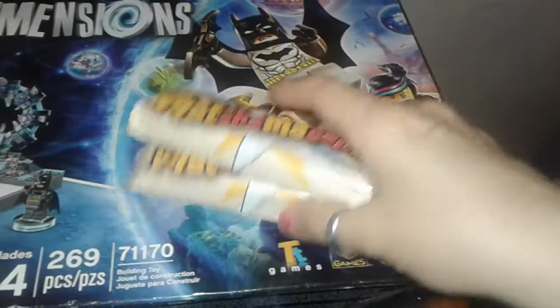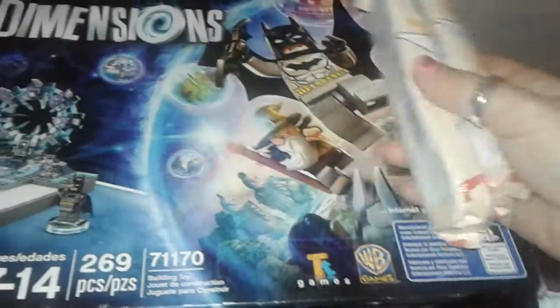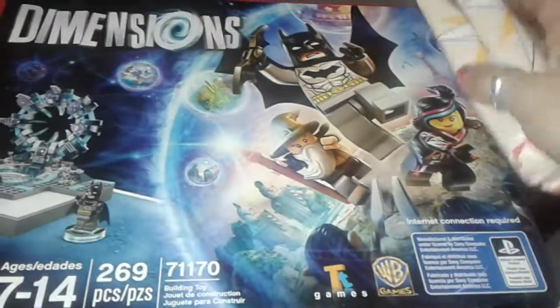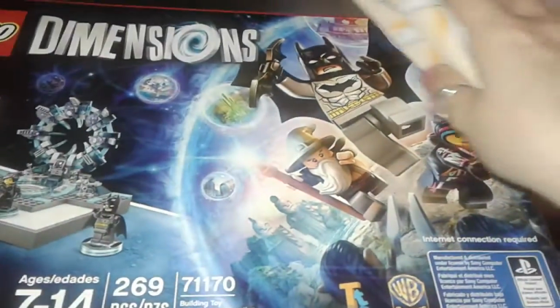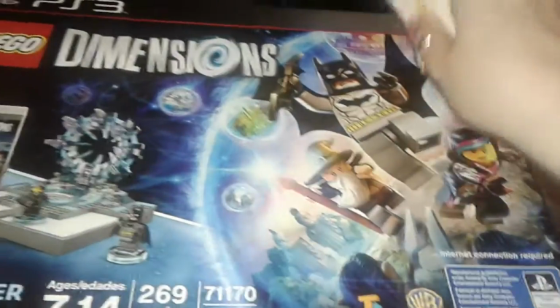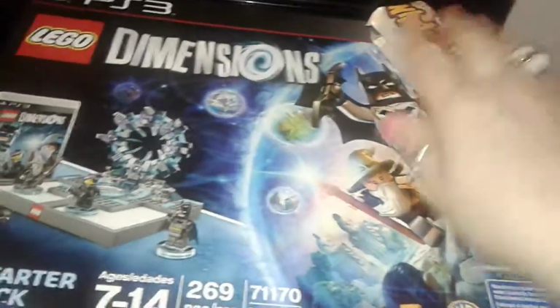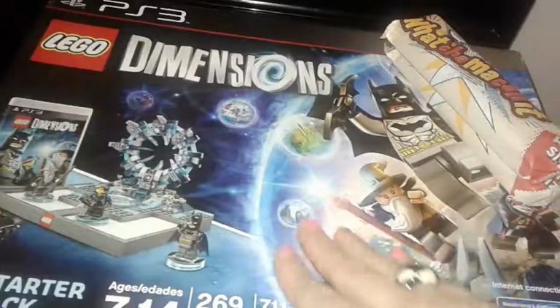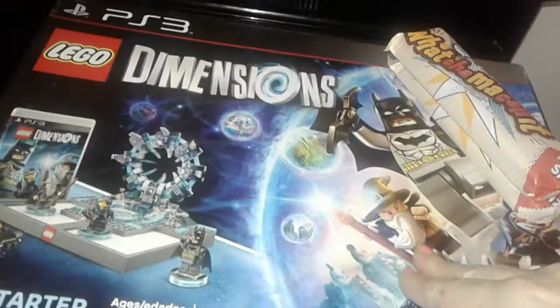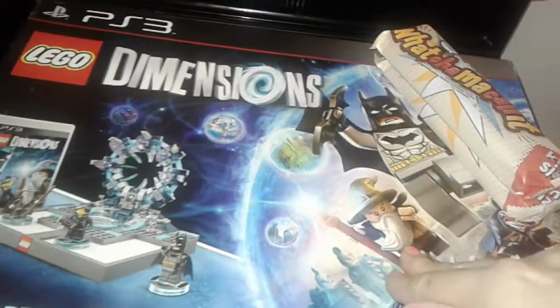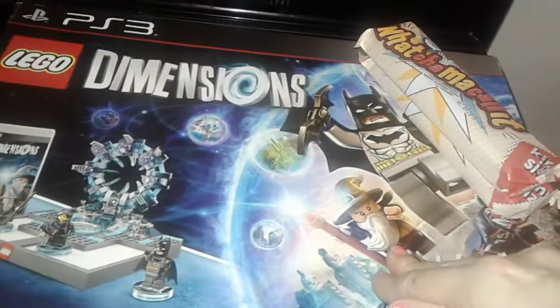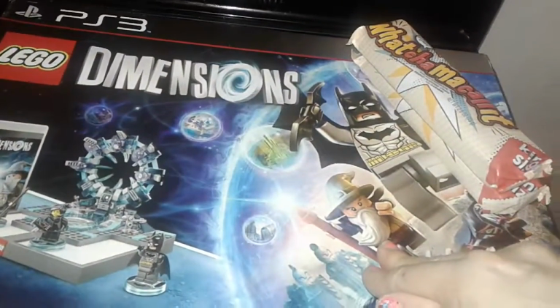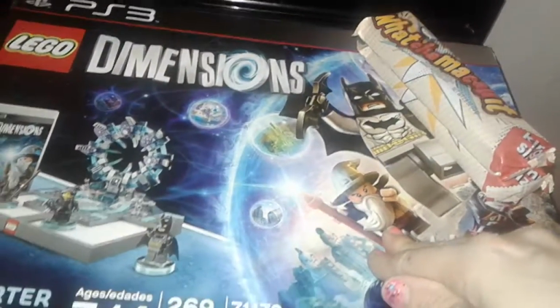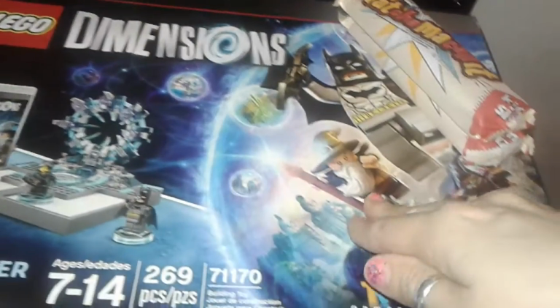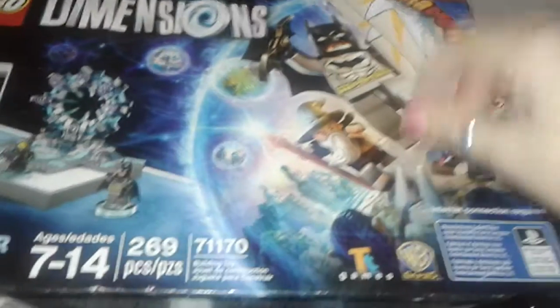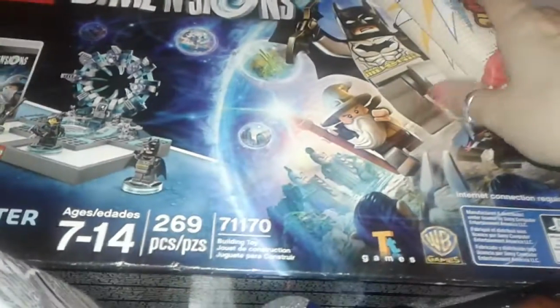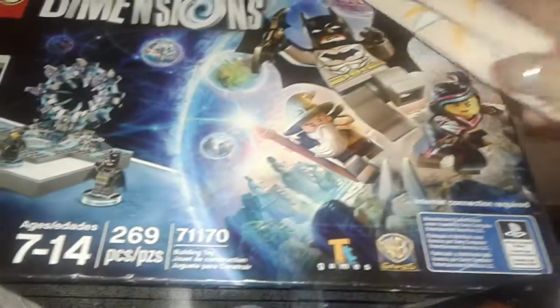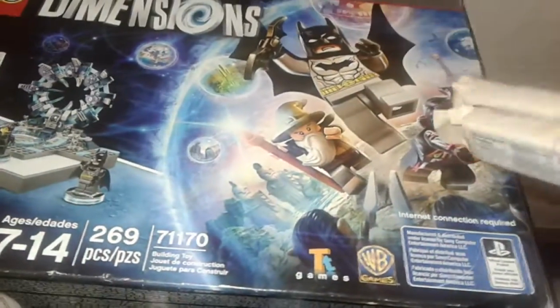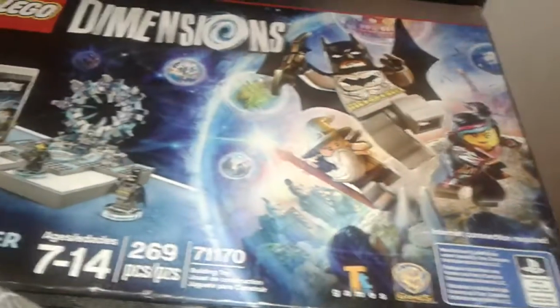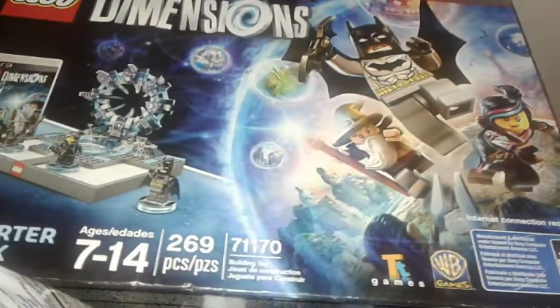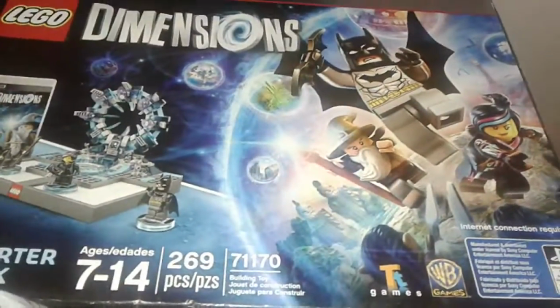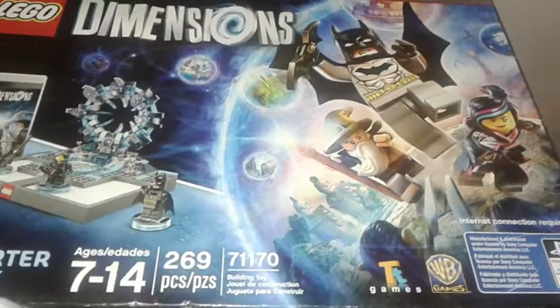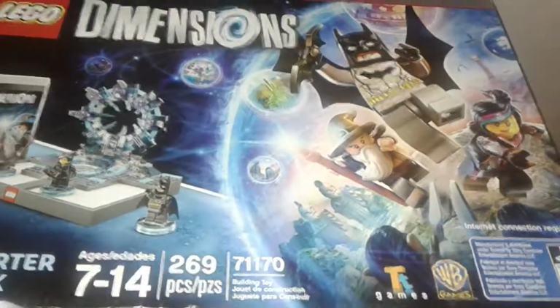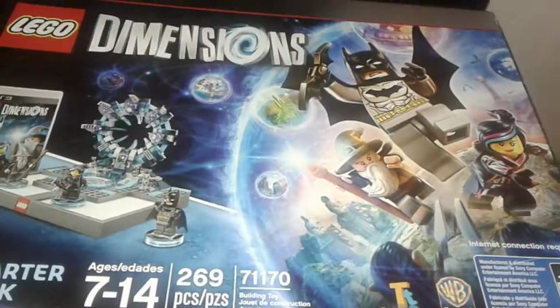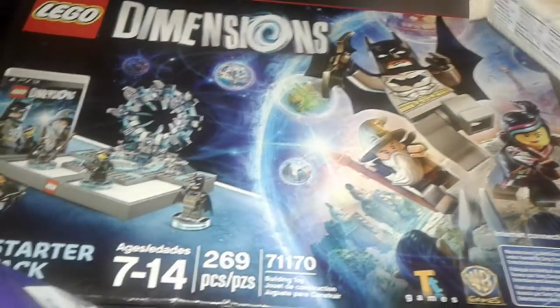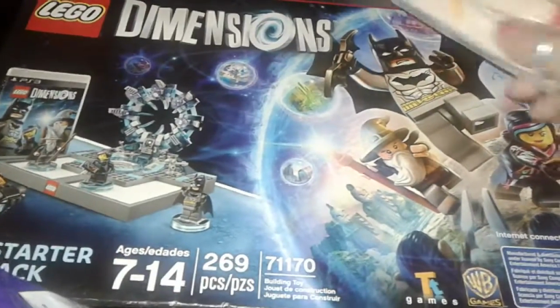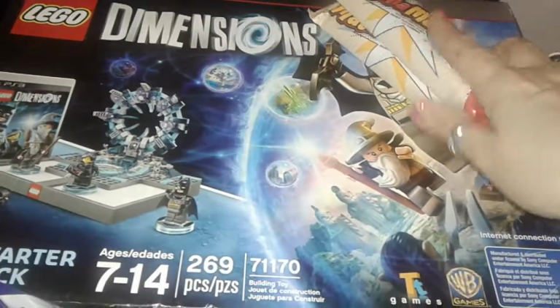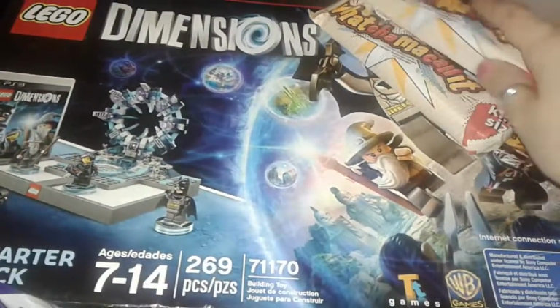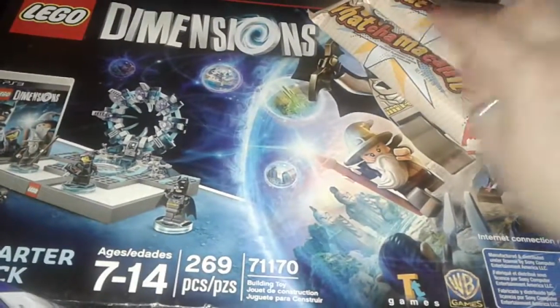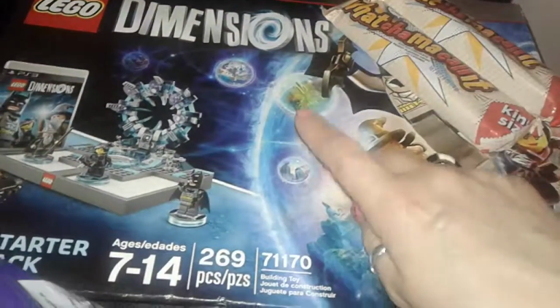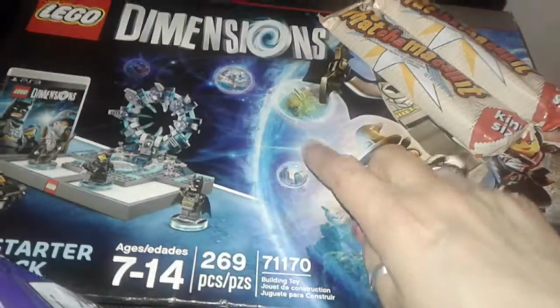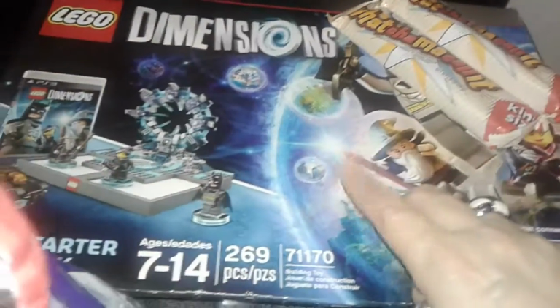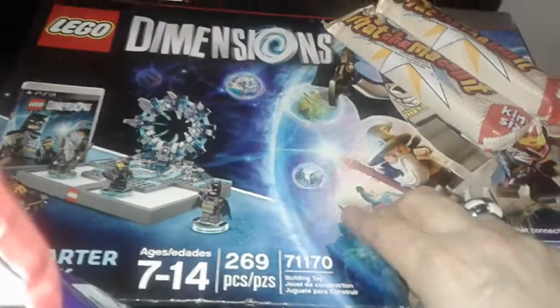I grabbed two big king-size Whatchamacallets as a snack for me and my son. I've also got this really big PS3 Lego Dimensions set, and this is worth $90 — it was on sale for $30, so I grabbed it. It was the only one left, so I had to get that for him.